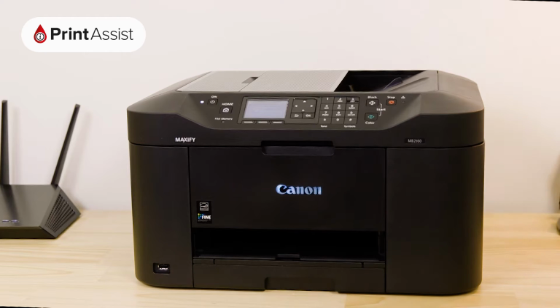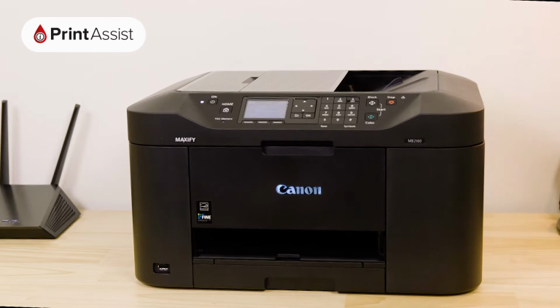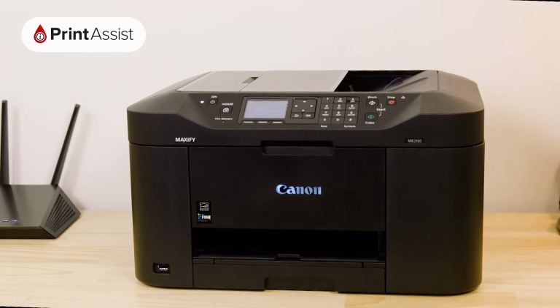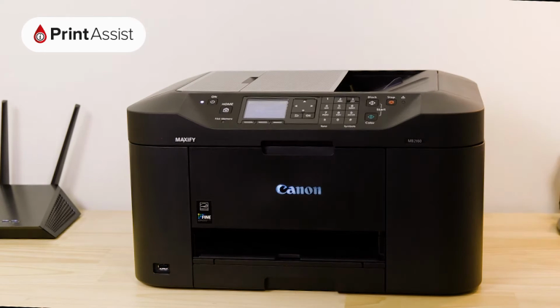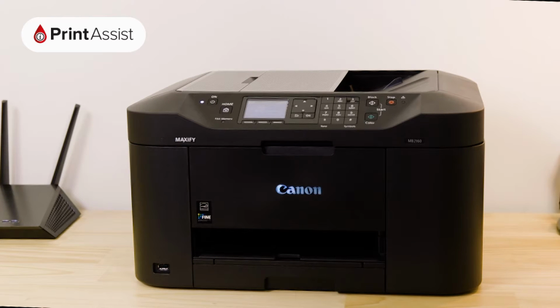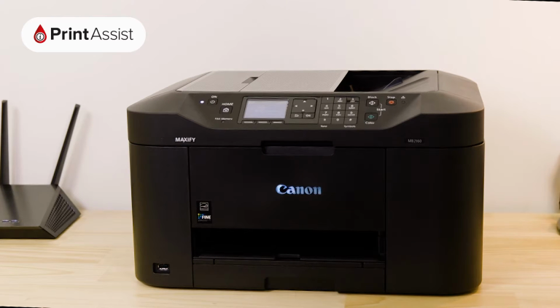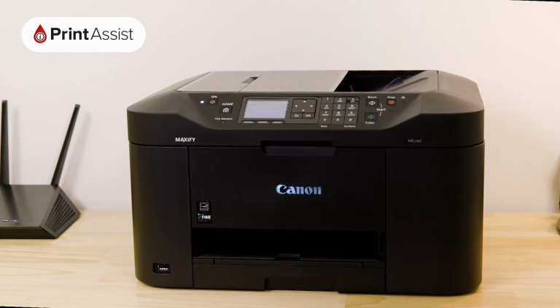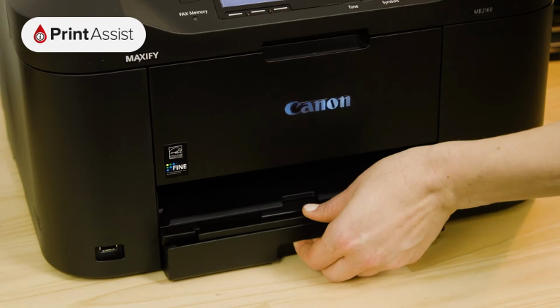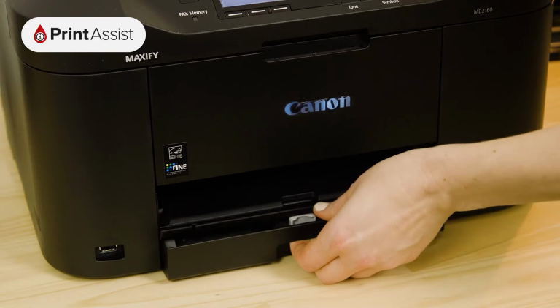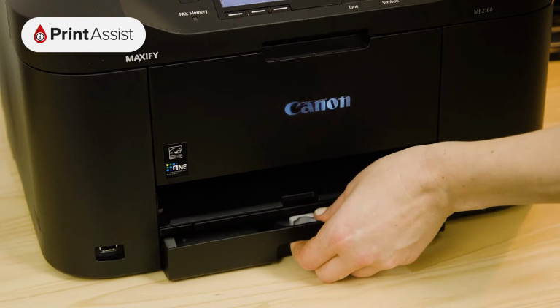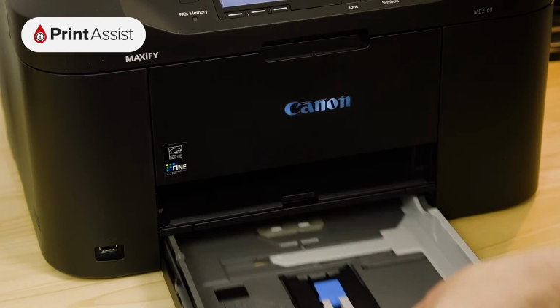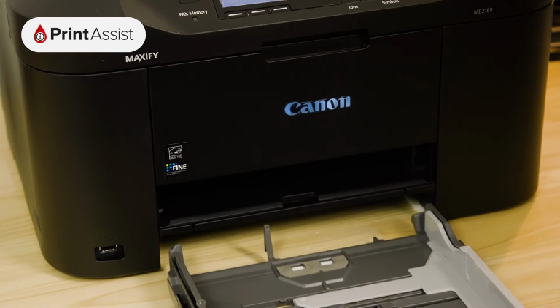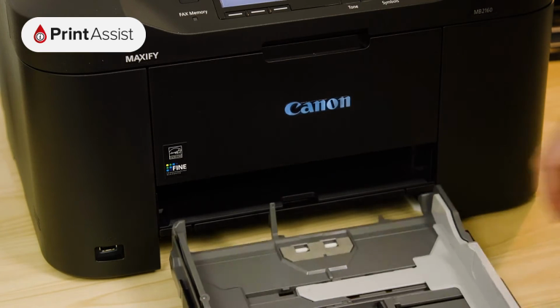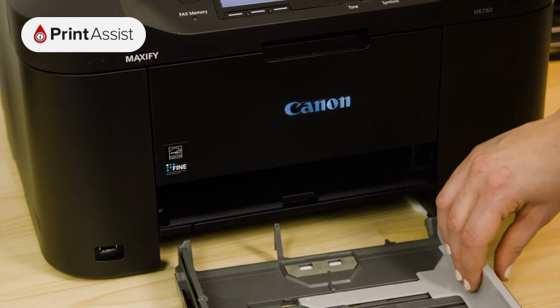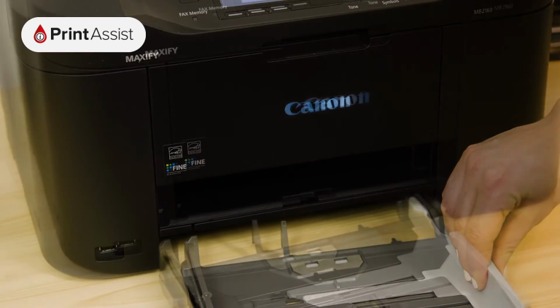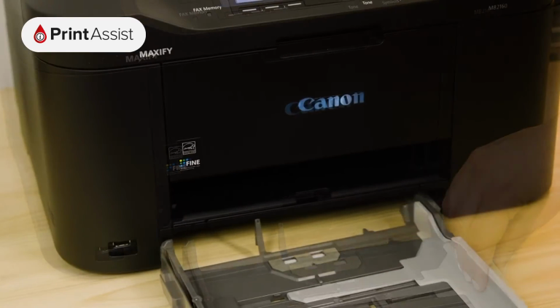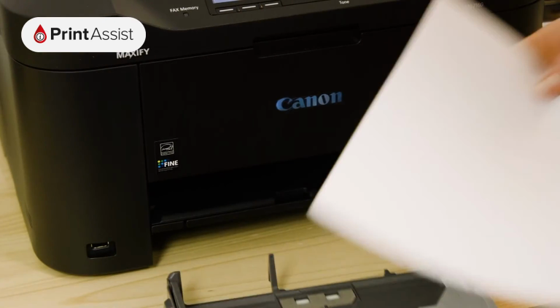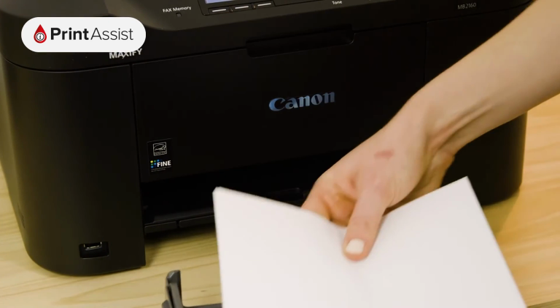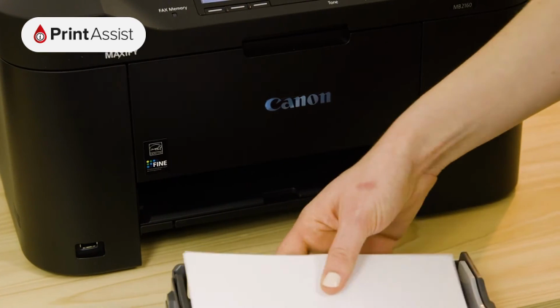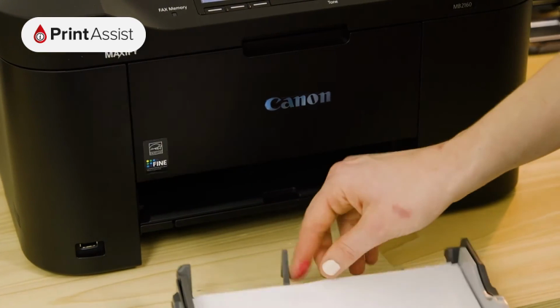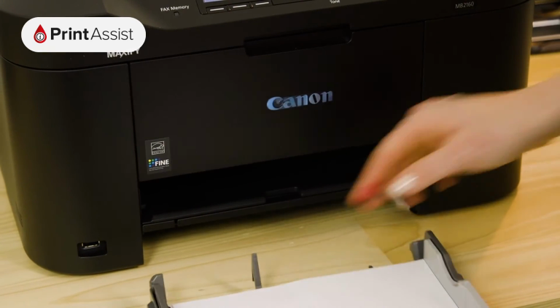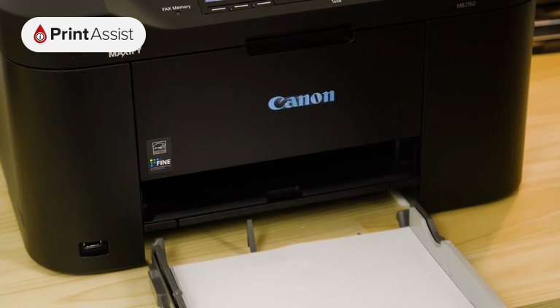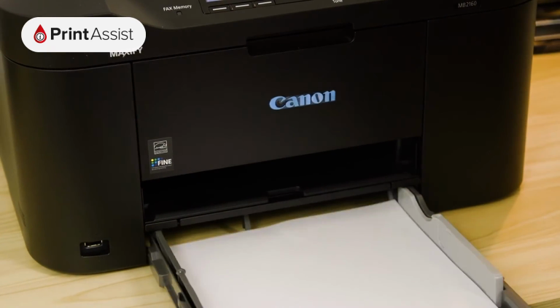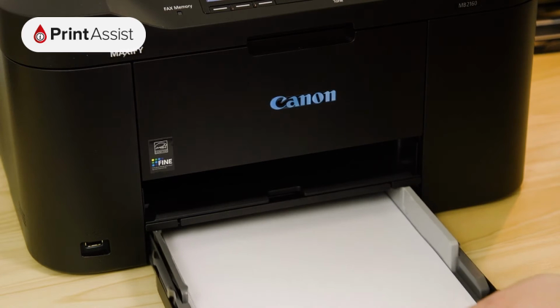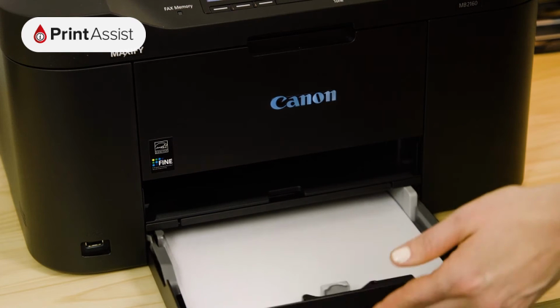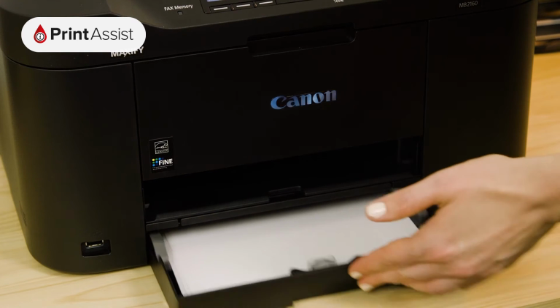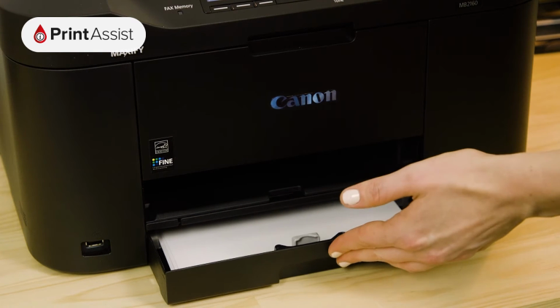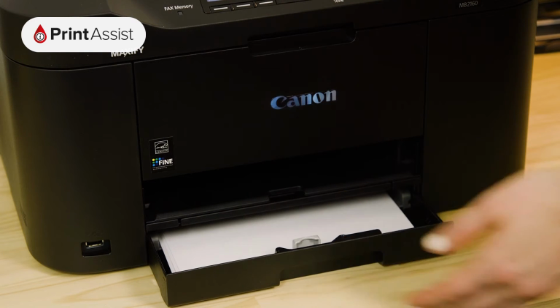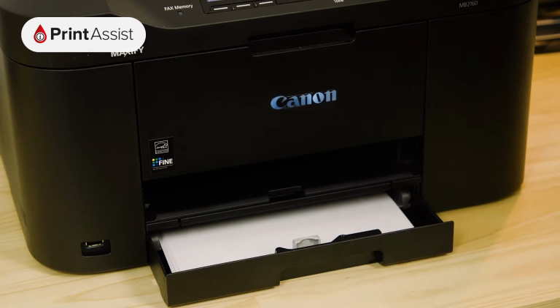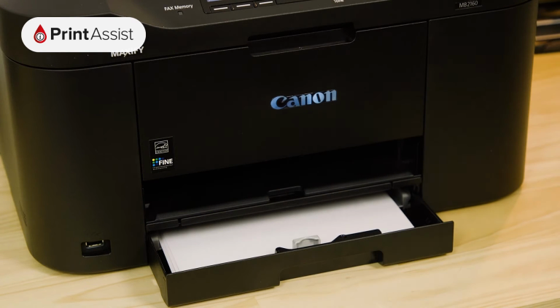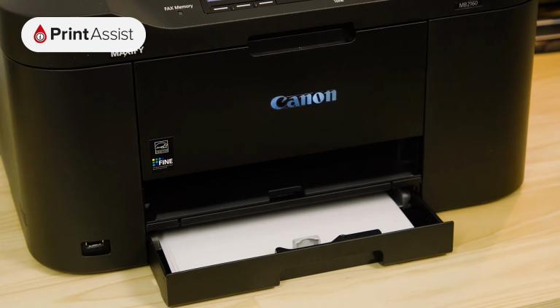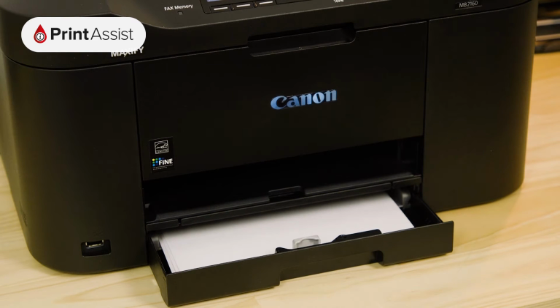Now it's time to put some paper in the printer. Open up the paper tray at the front of the printer and place in a few sheets of paper, making sure that the paper guides are set to the right position. Securely push the tray back into the printer.